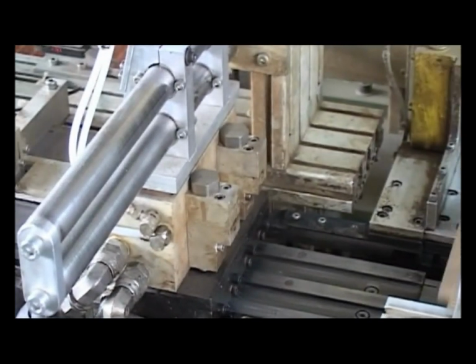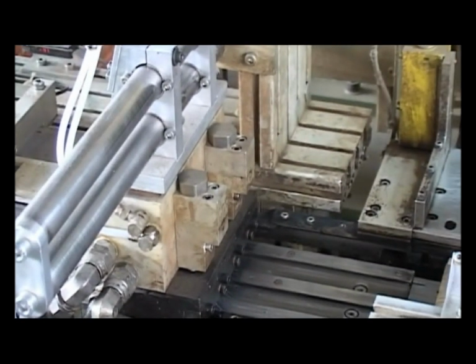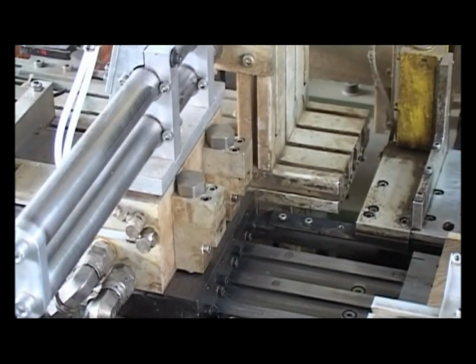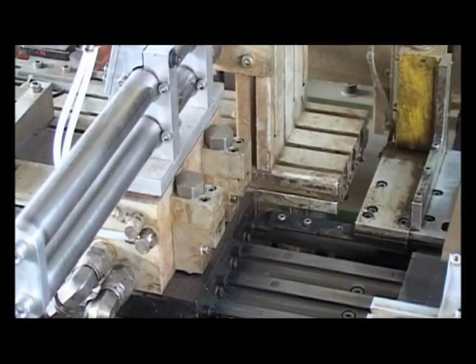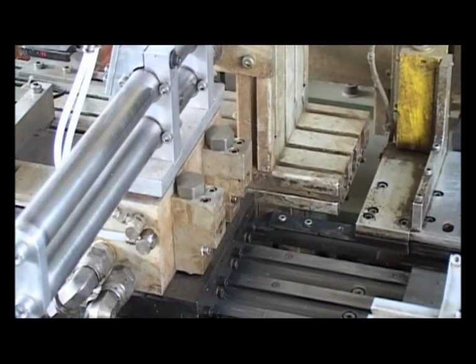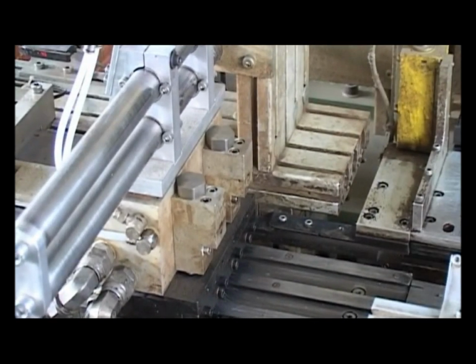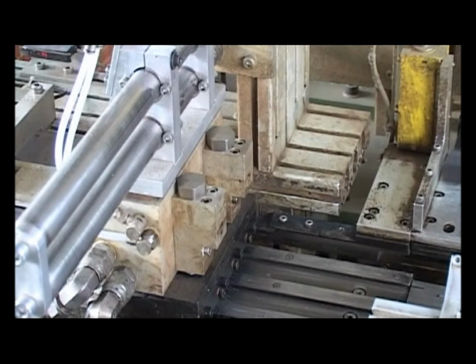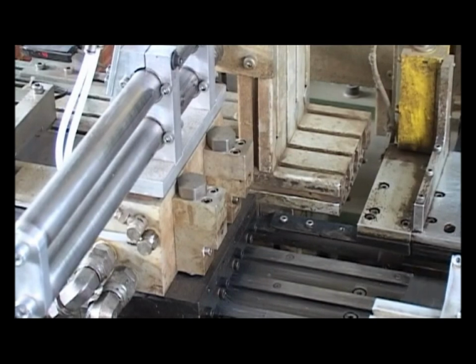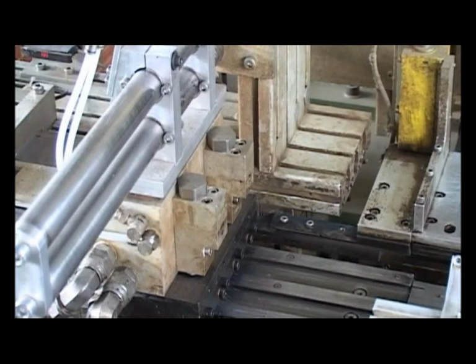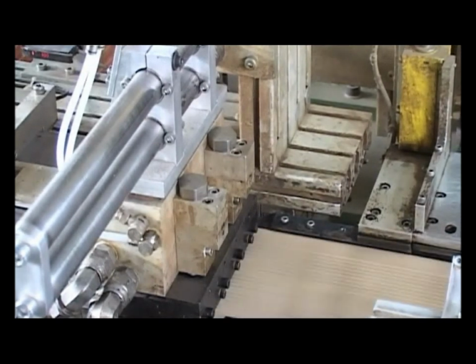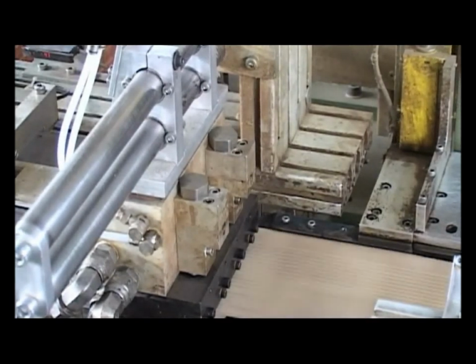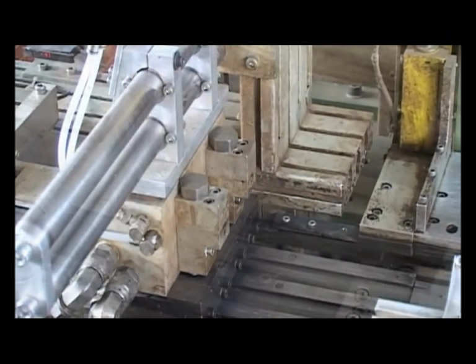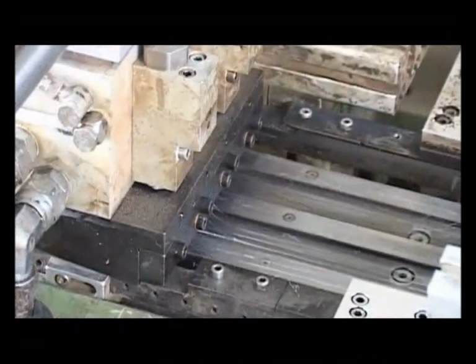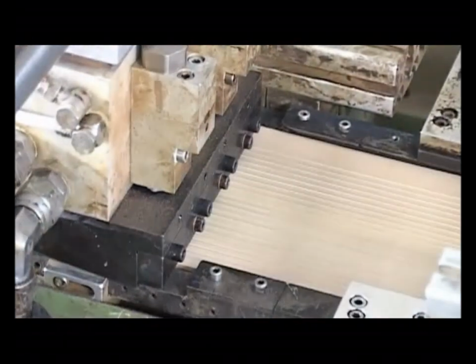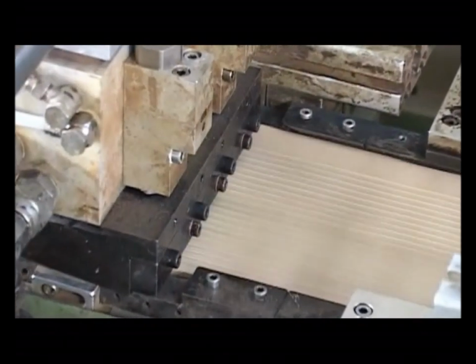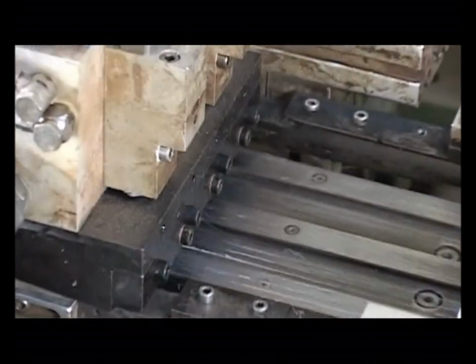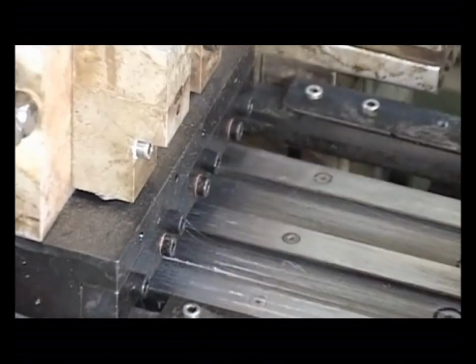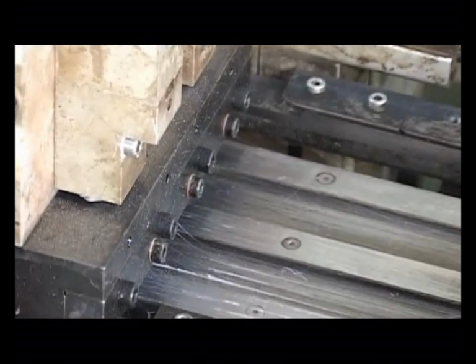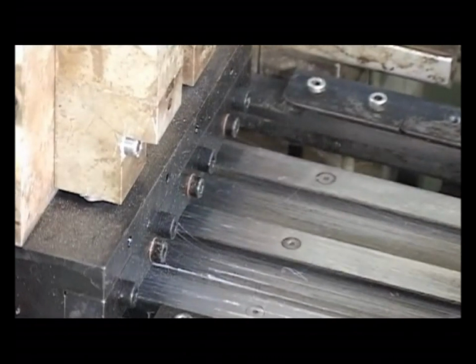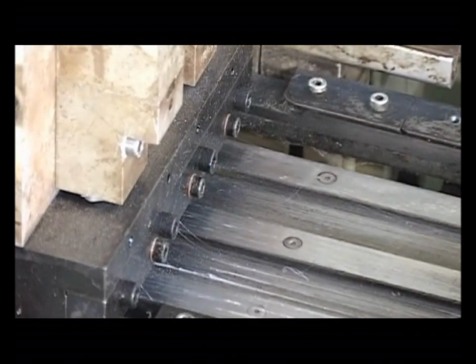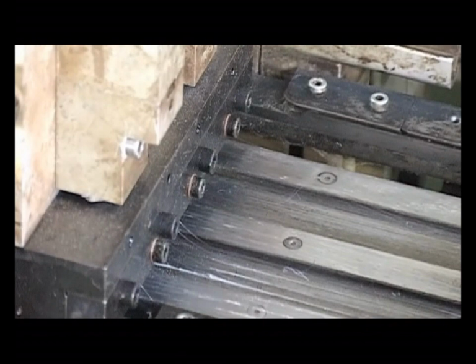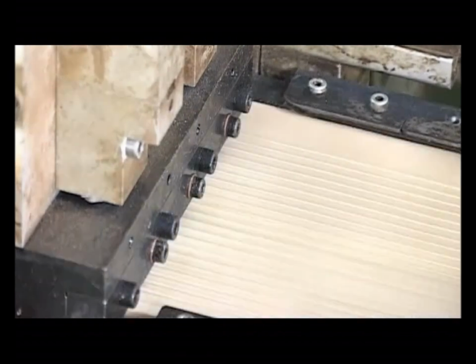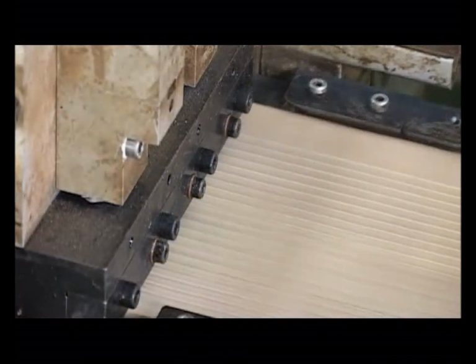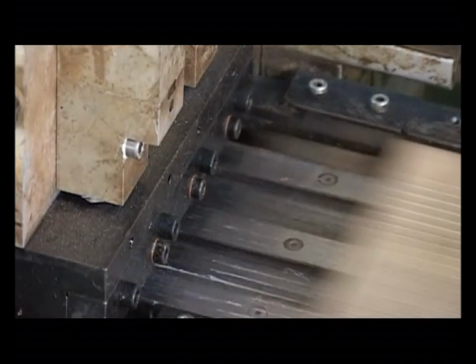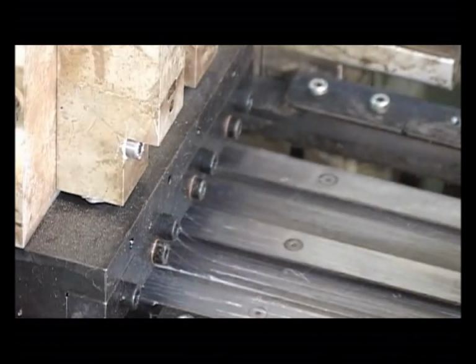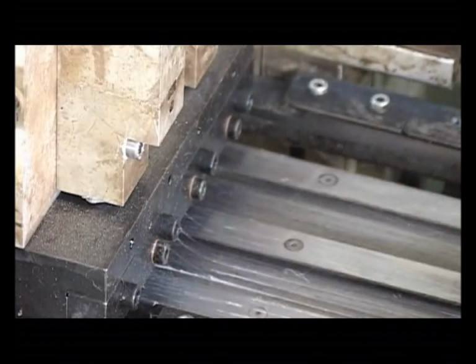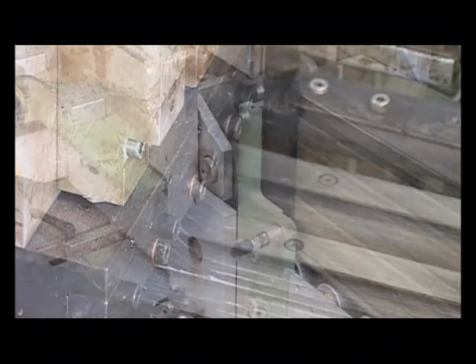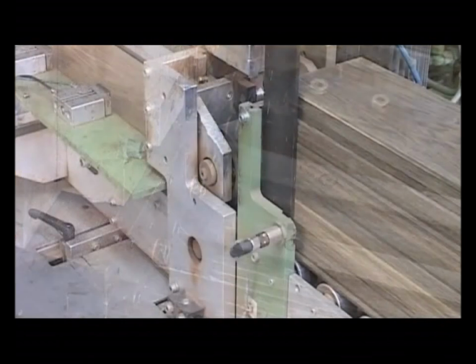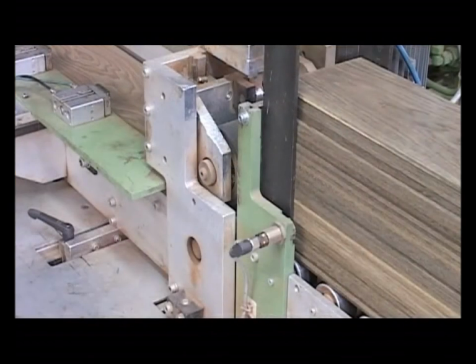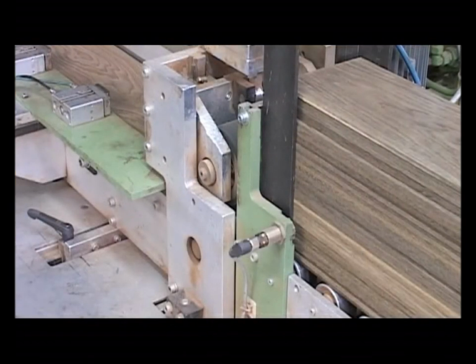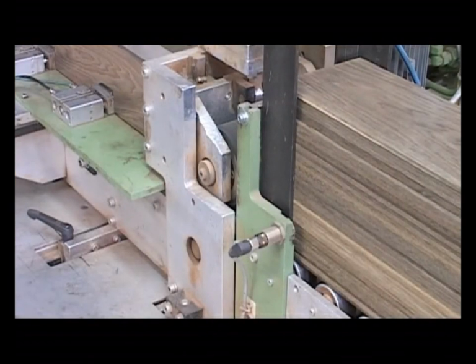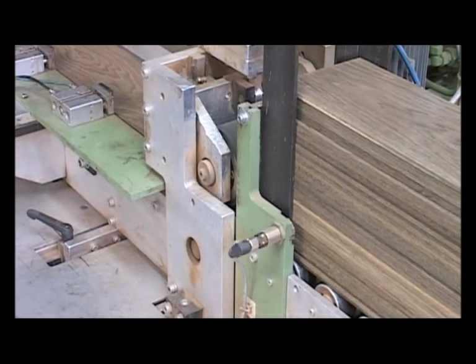Inatec has many years of expertise in the reliable implementation of various applications with different nozzle technology. Whether dotted, bead or spray application, we have the best solution.